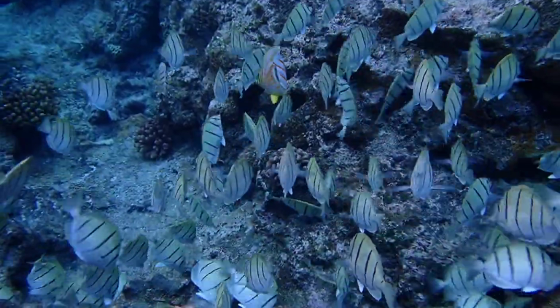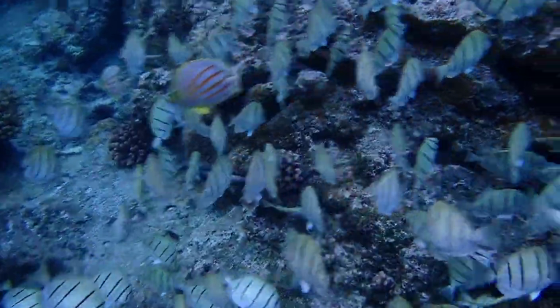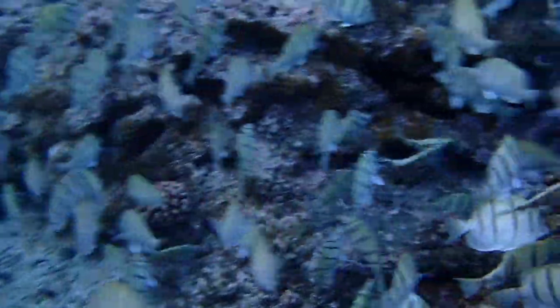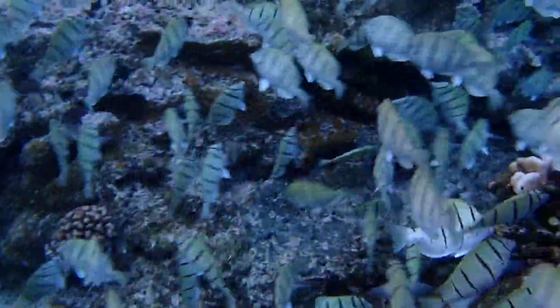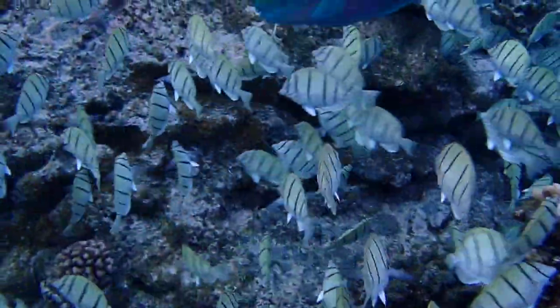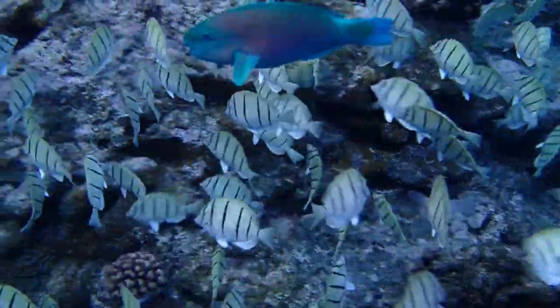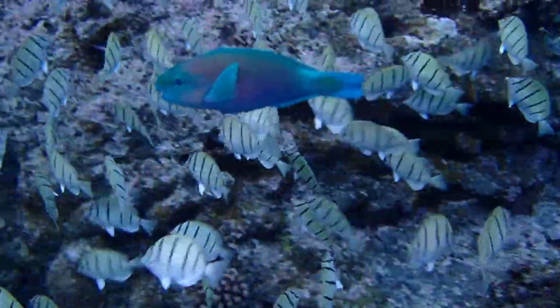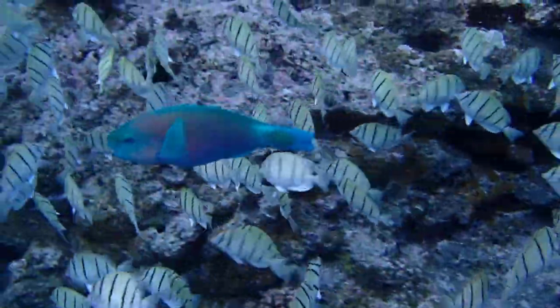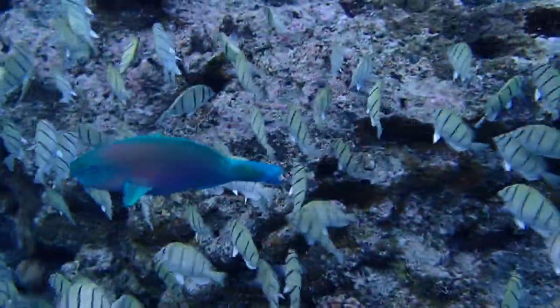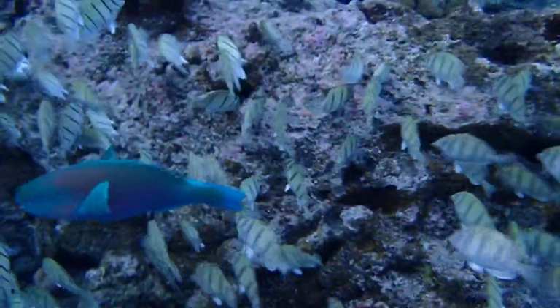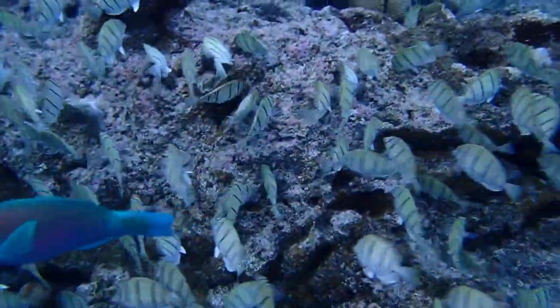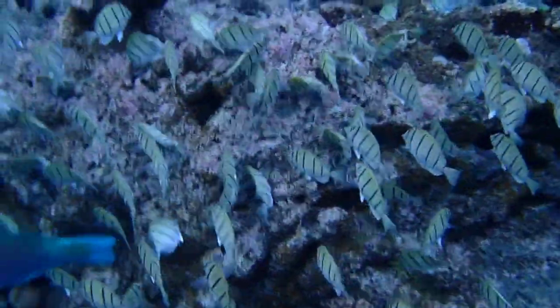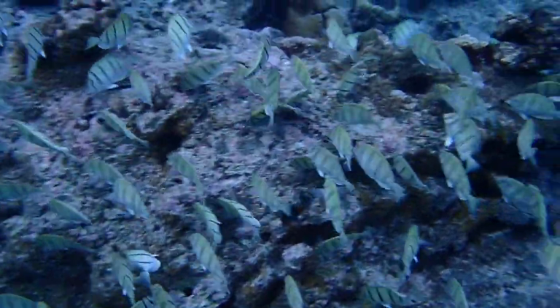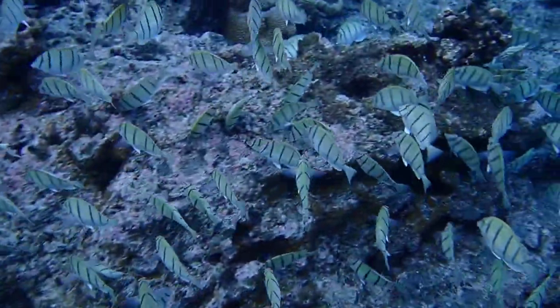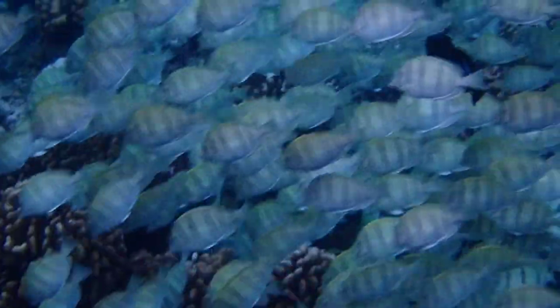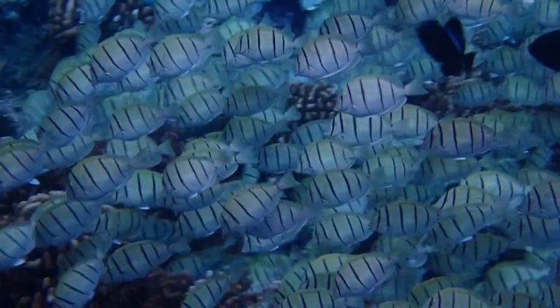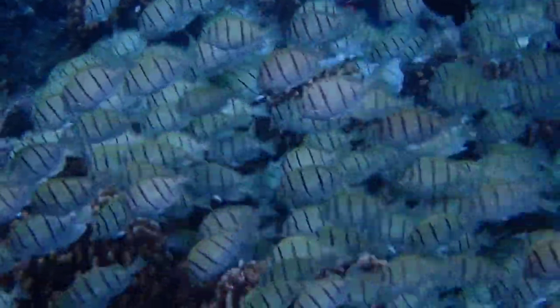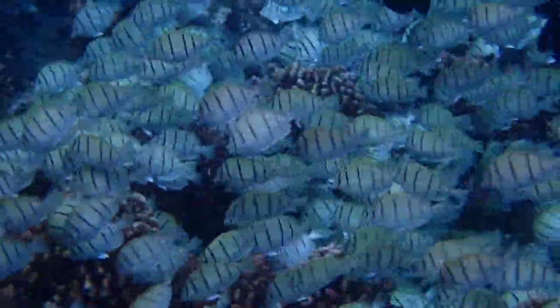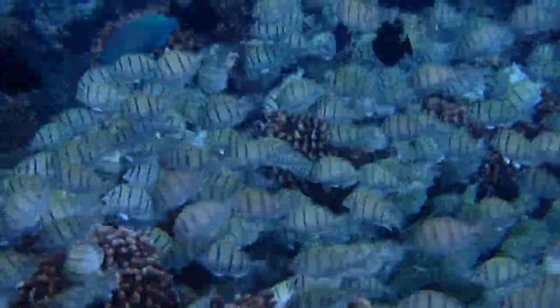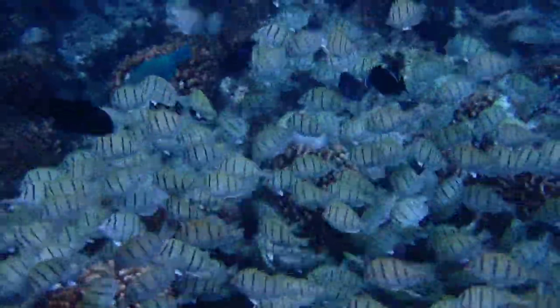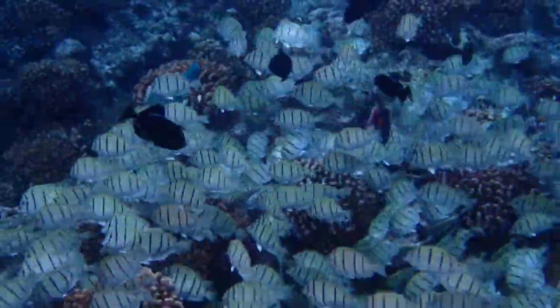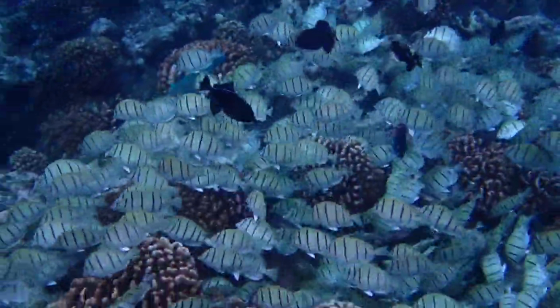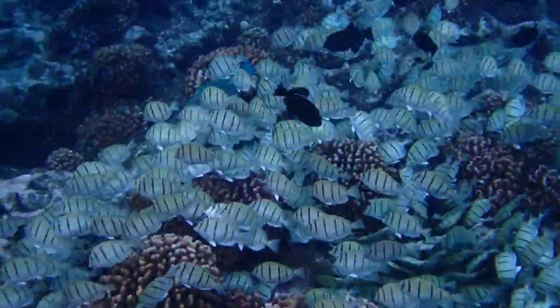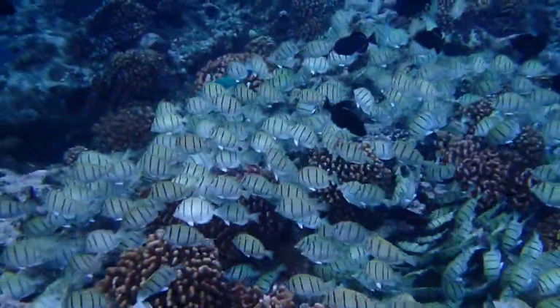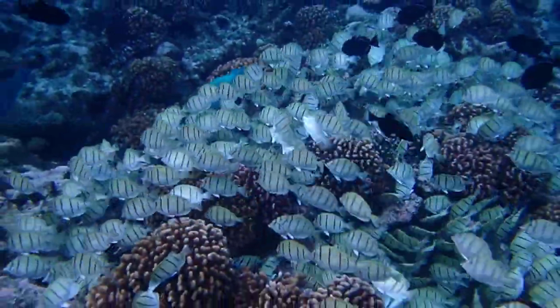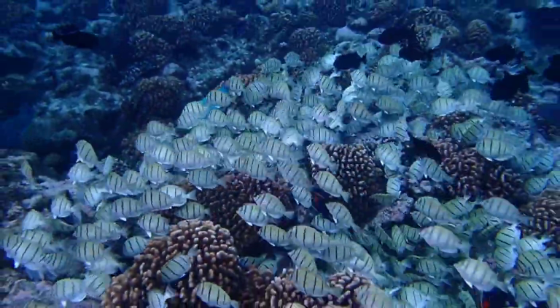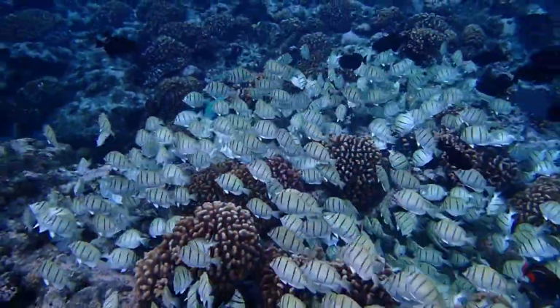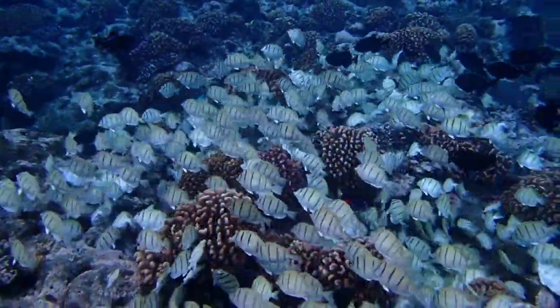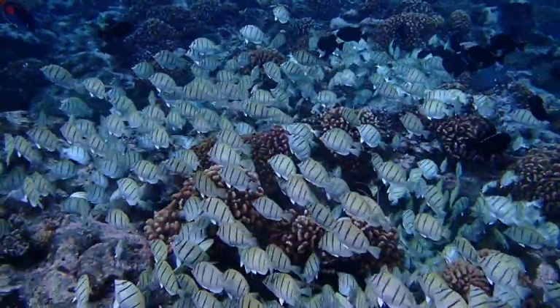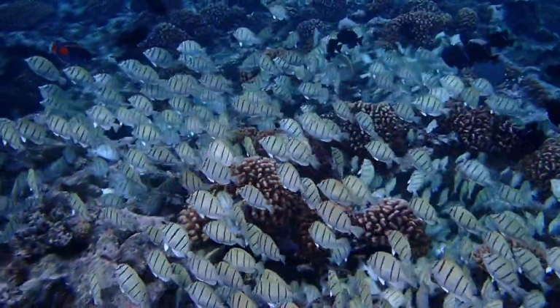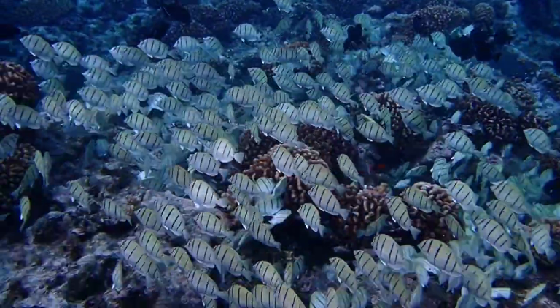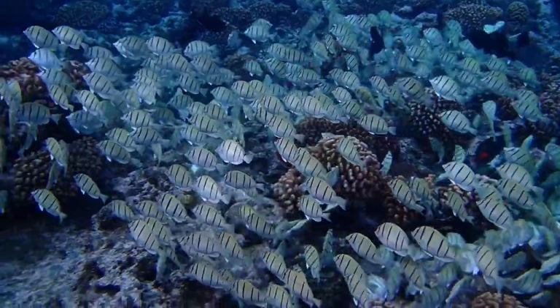Working together, the tangs, parrotfish, and surgeonfish control the reef's algae. And their abundance is important for sustaining healthy coral populations.